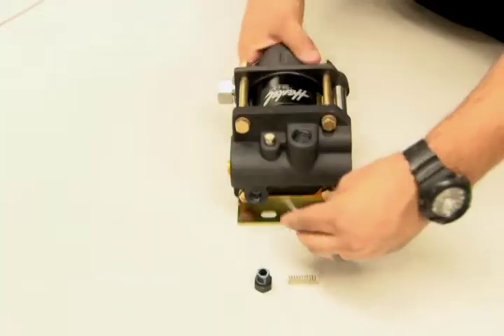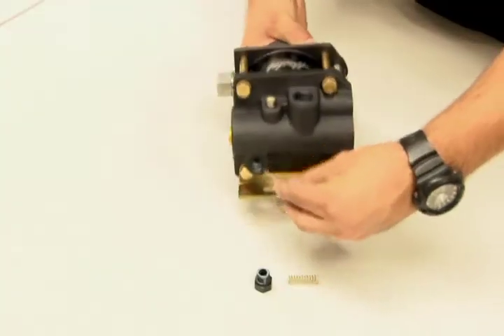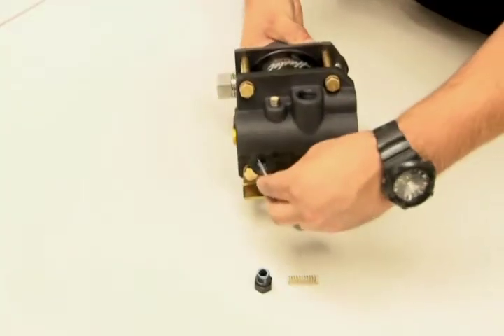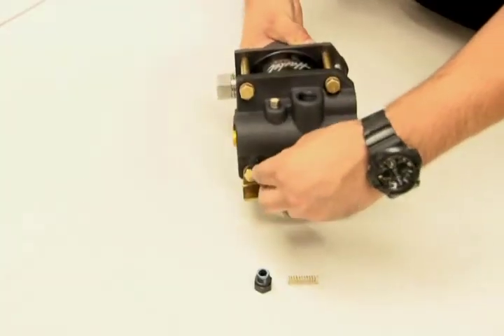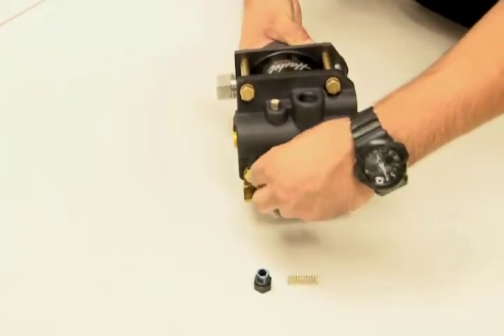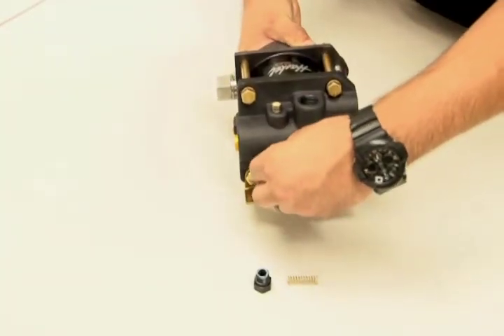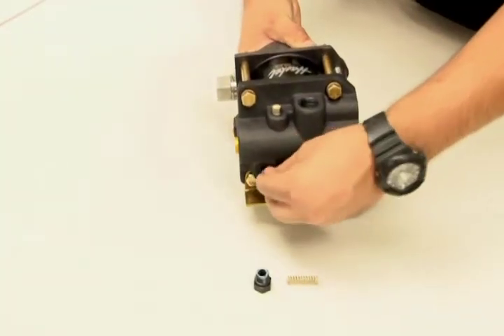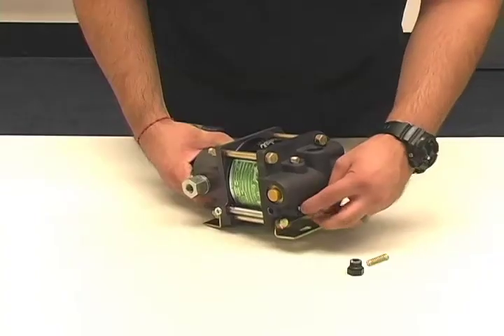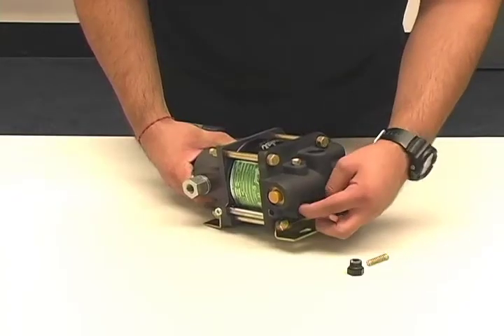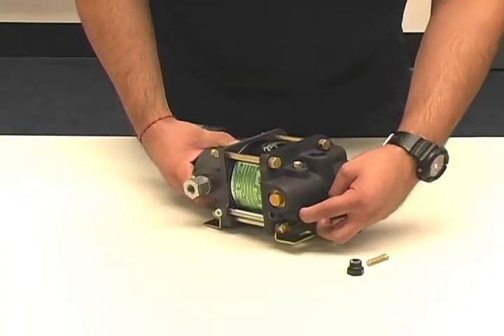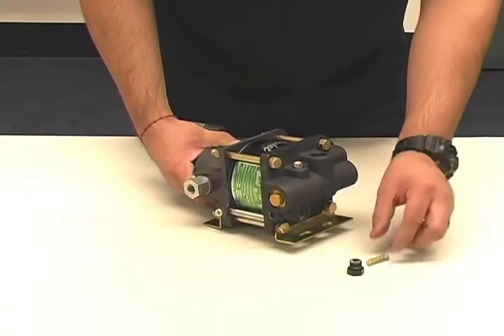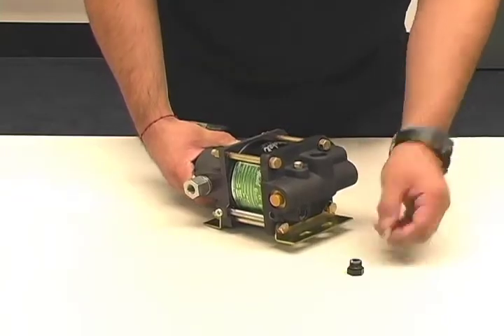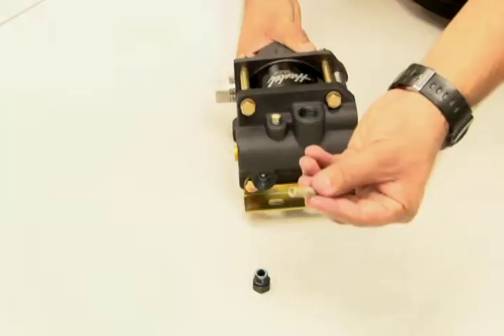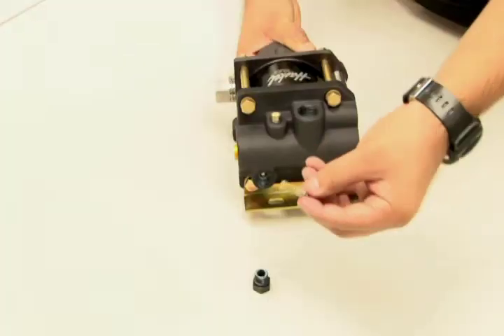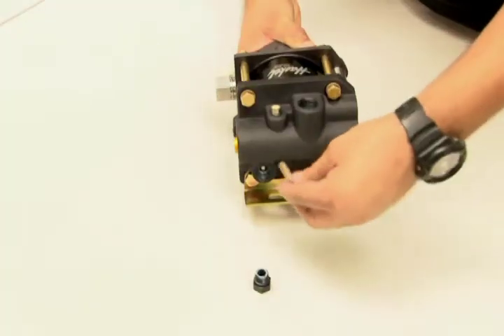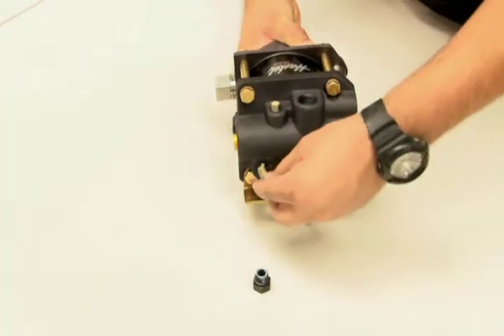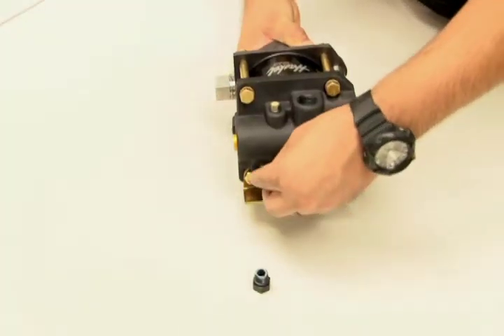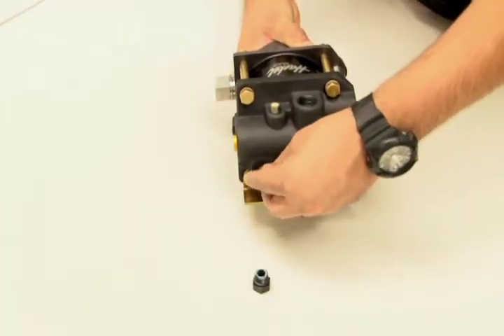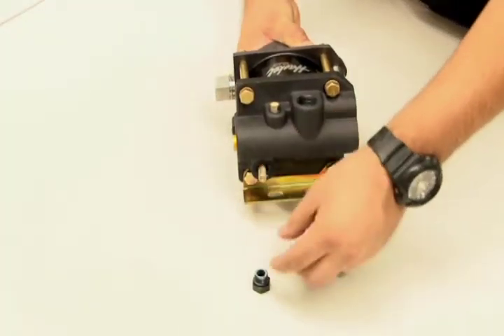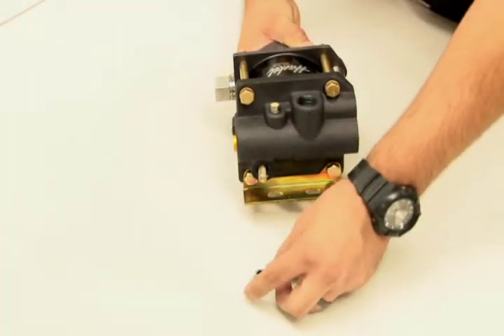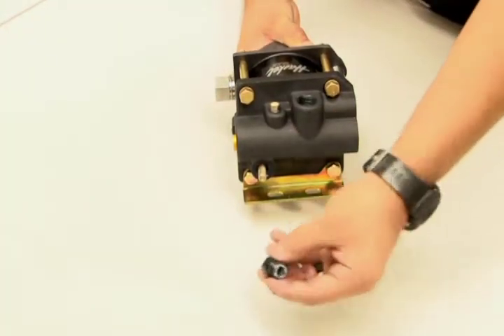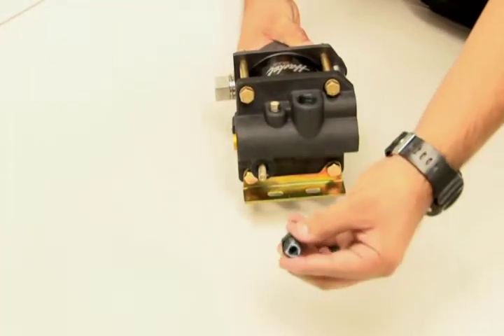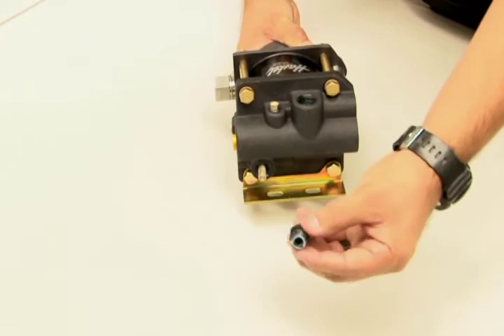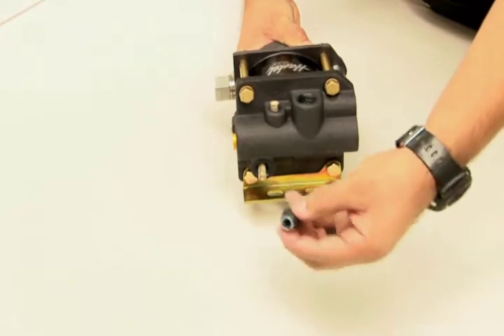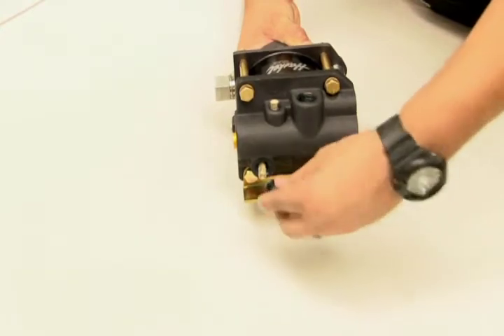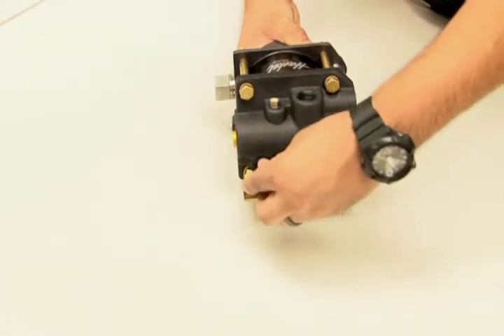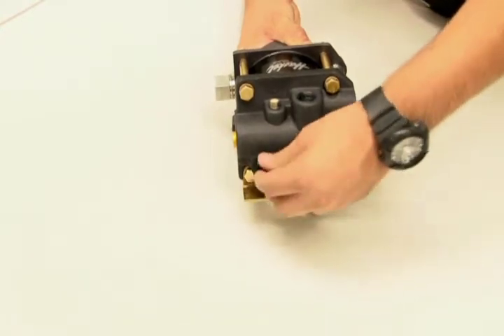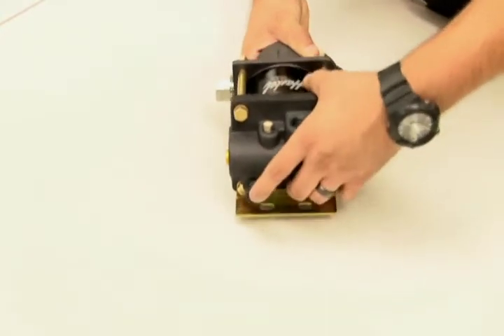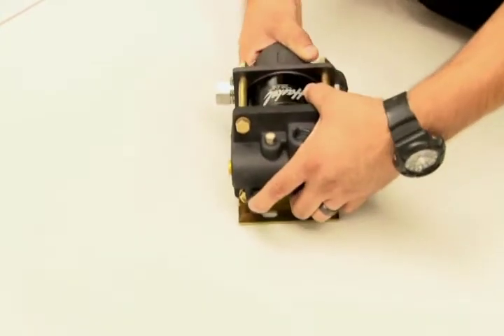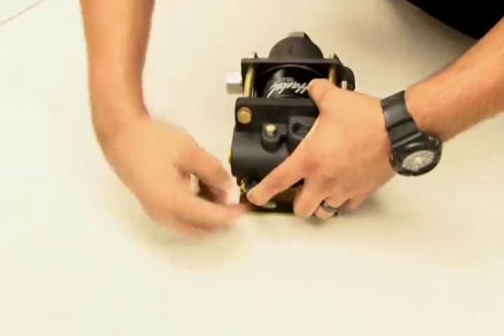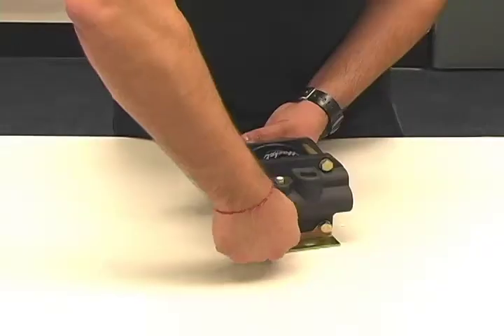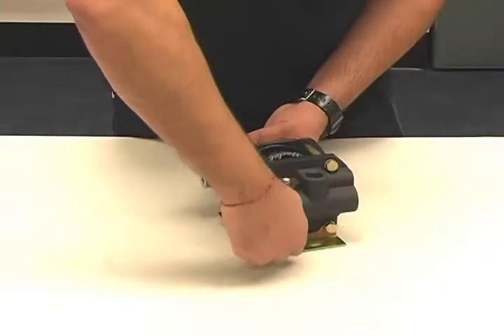Now, reinsert the Pilot Stem, followed by the spring. Then, screw the plug back into the upper air cap and tighten it down using your 11/16 socket.